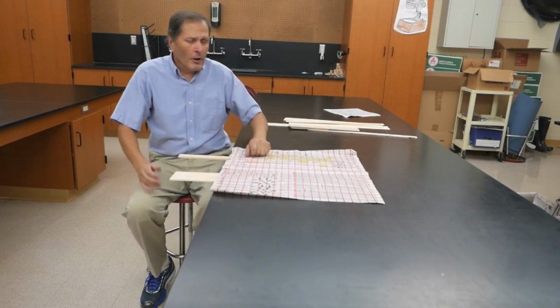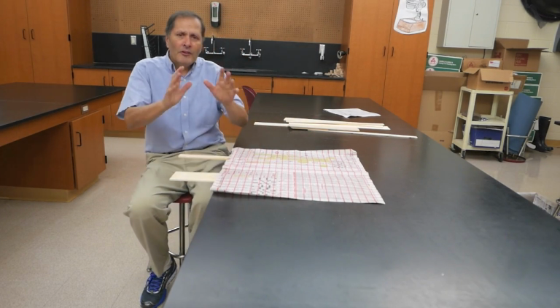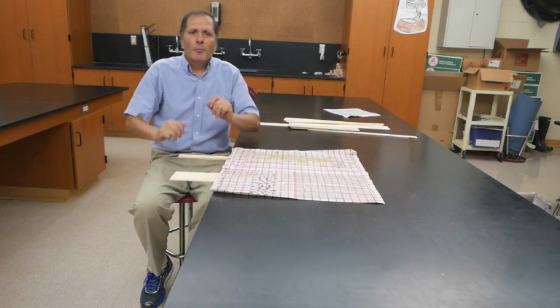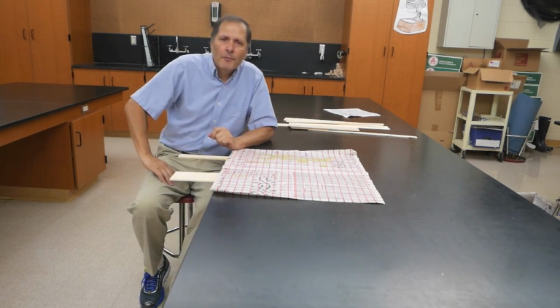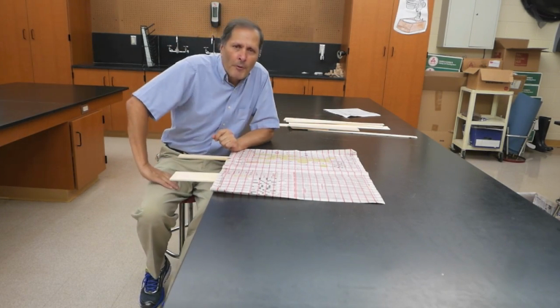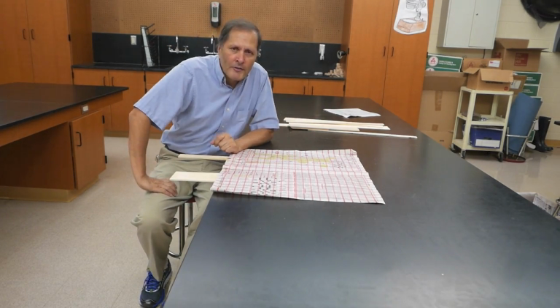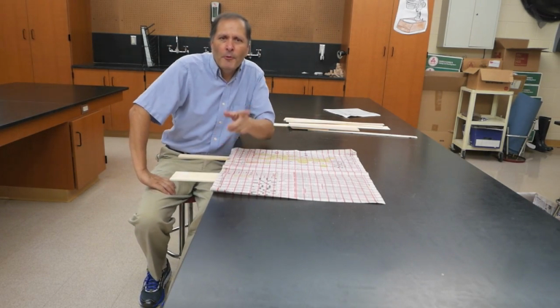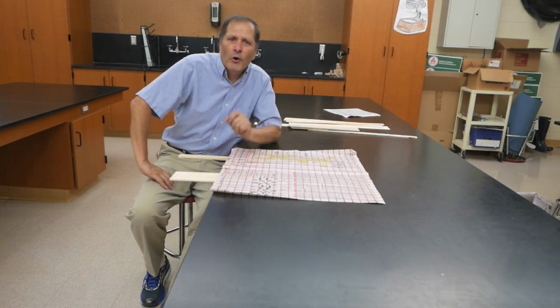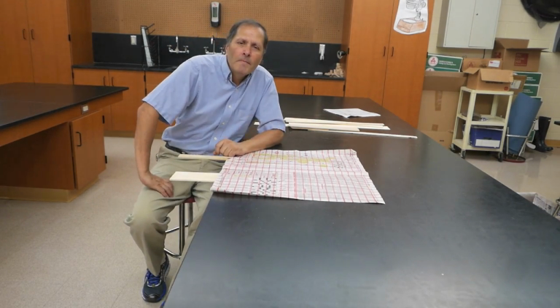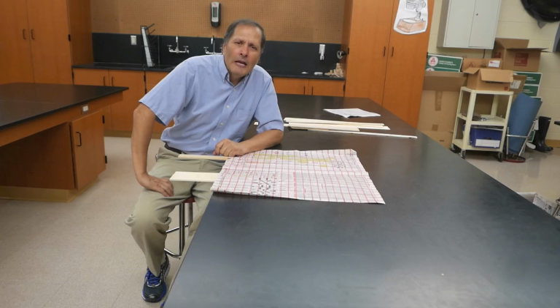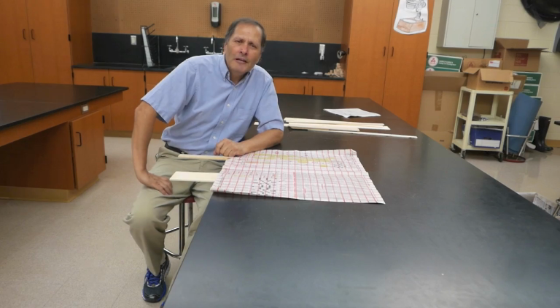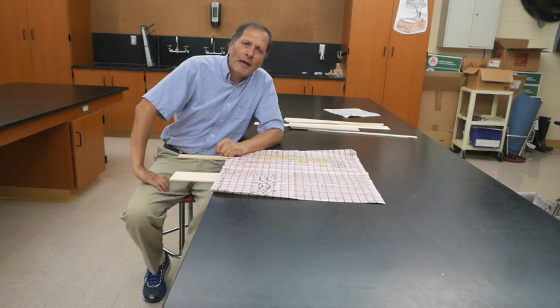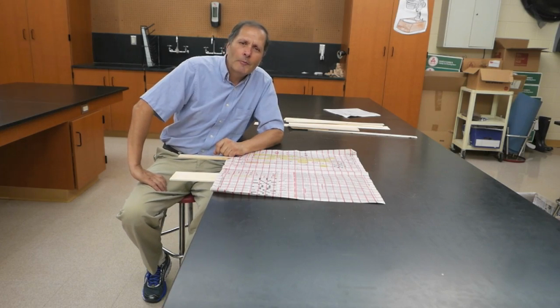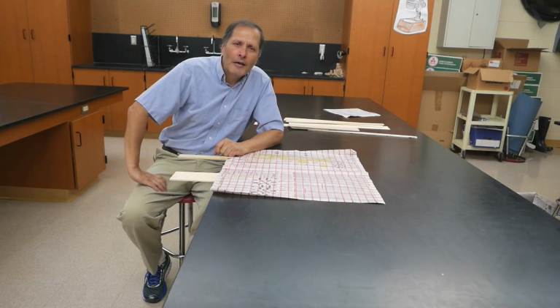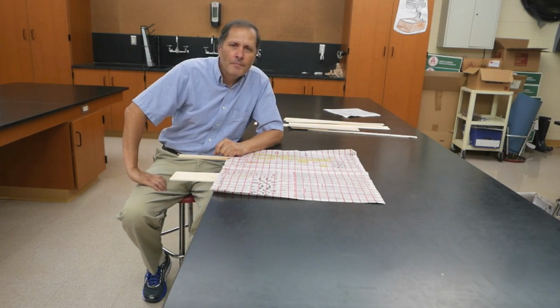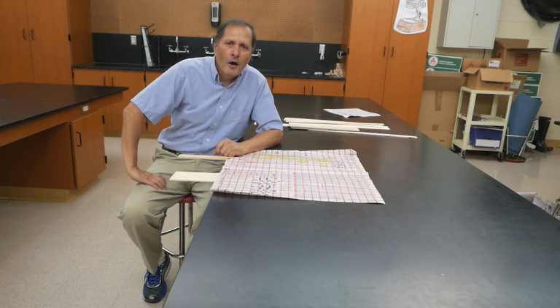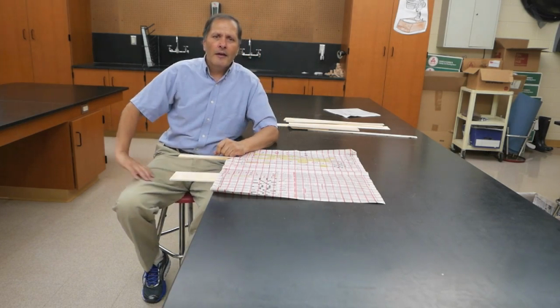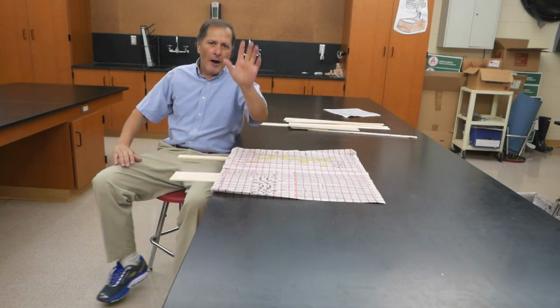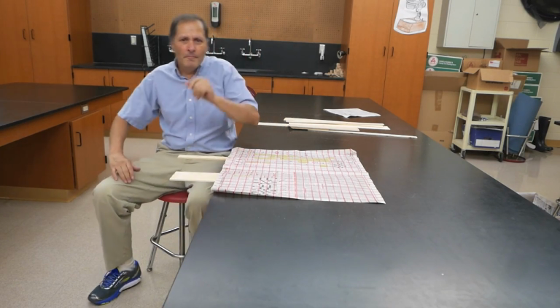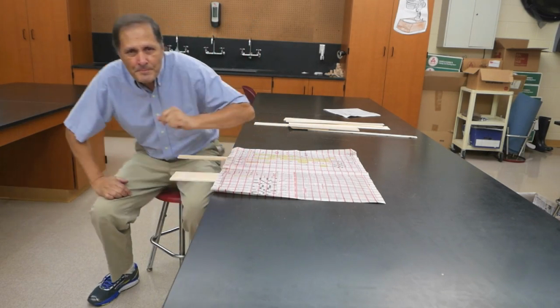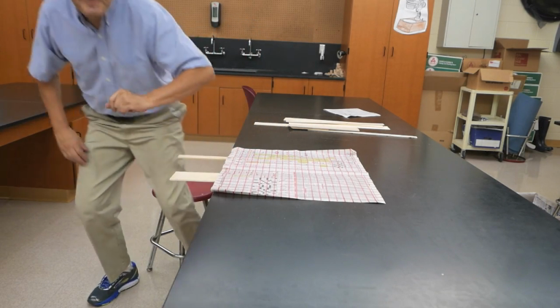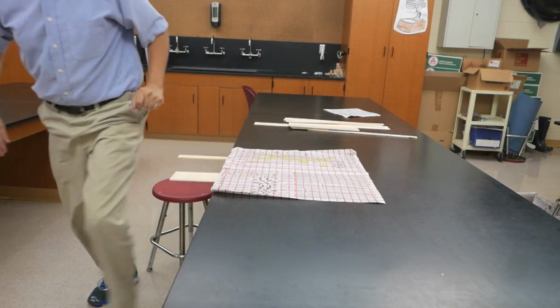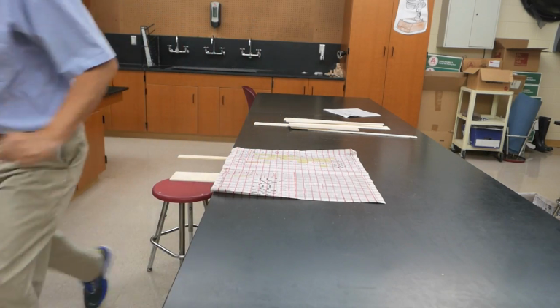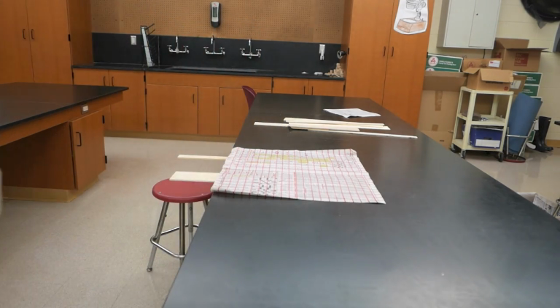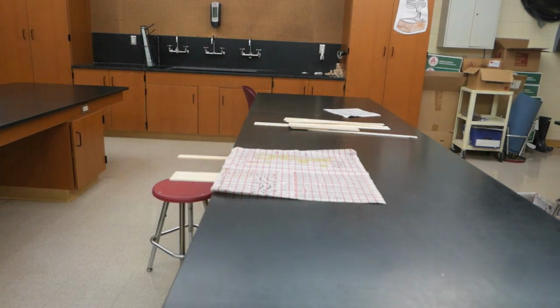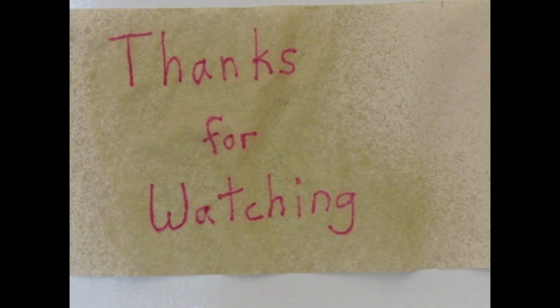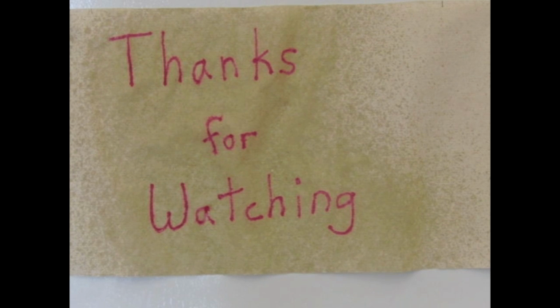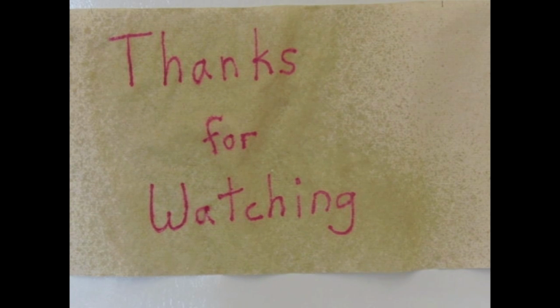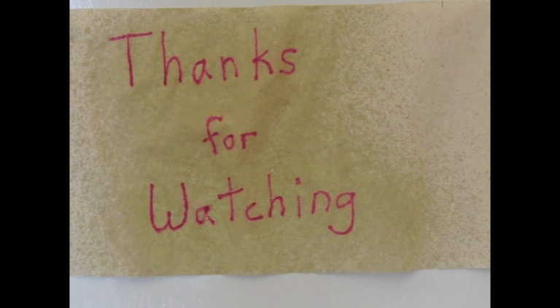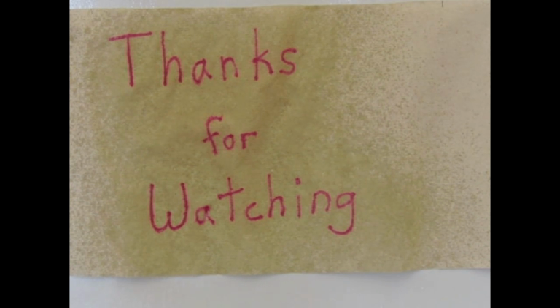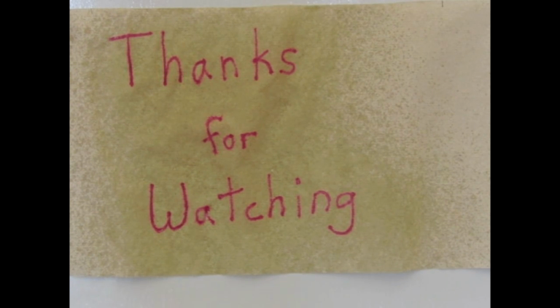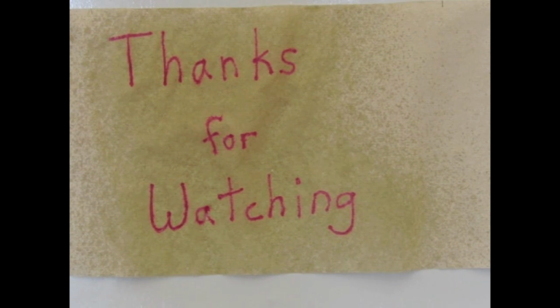So anyway, this is our breaking board paradox. I hope you enjoyed it. And if you did, come back and see me again. Okay, bye.